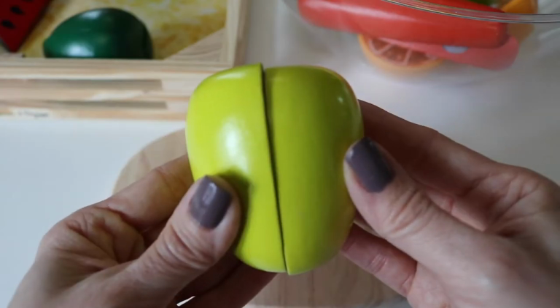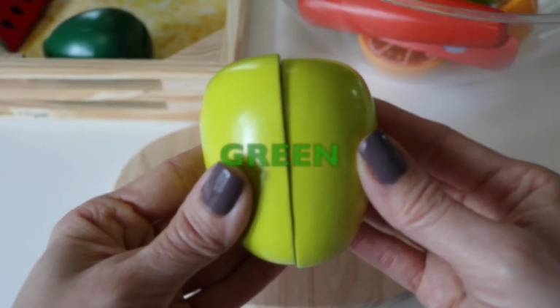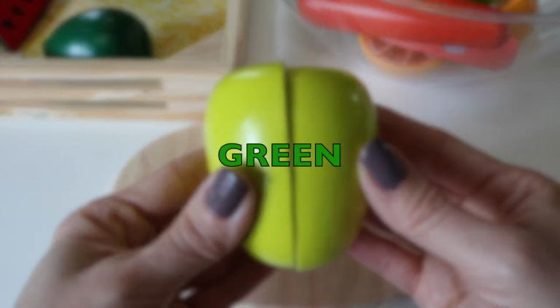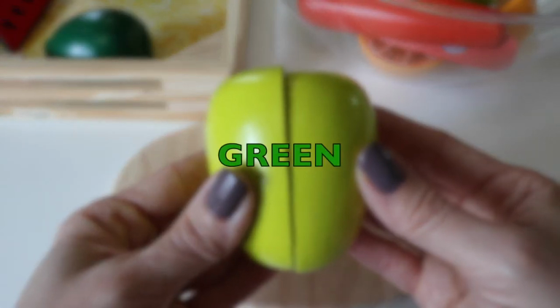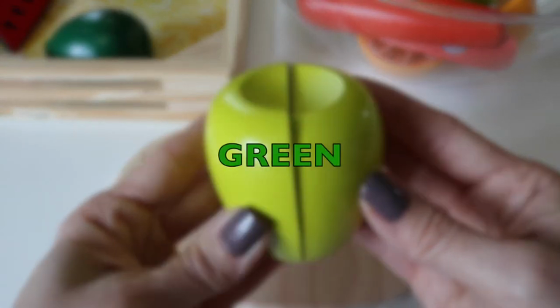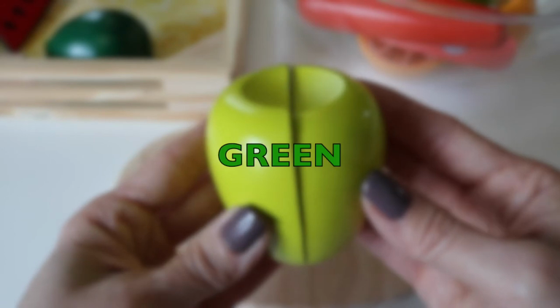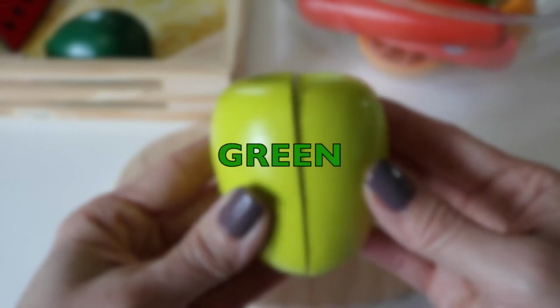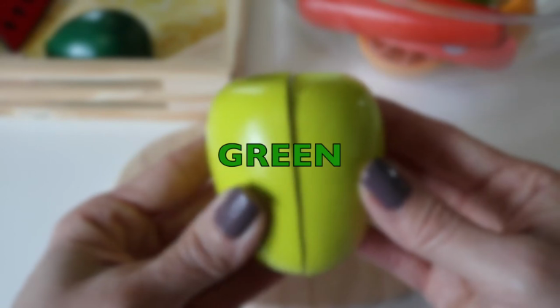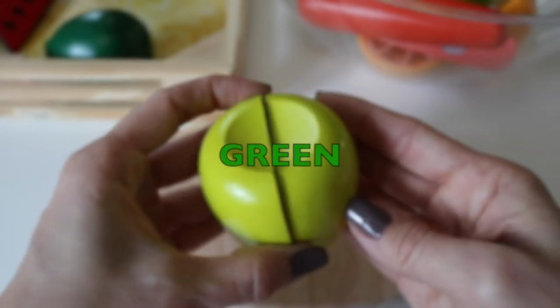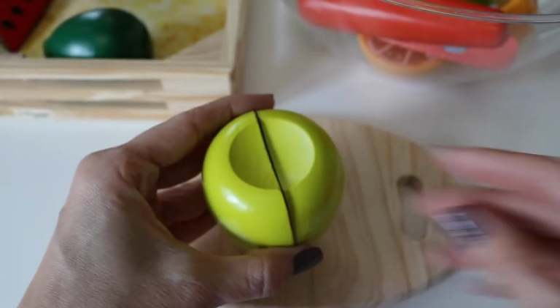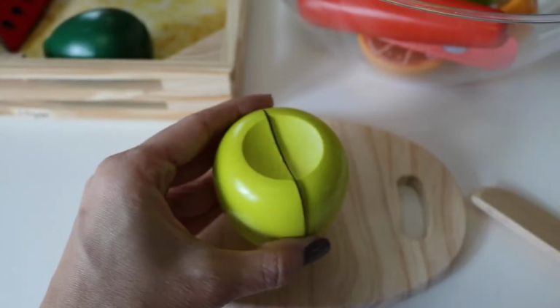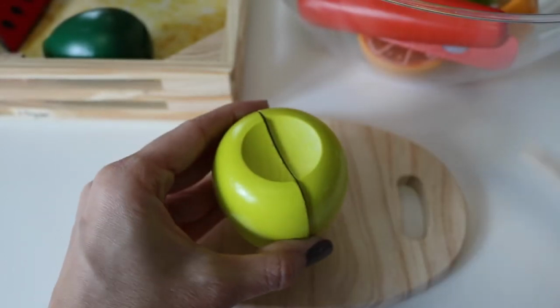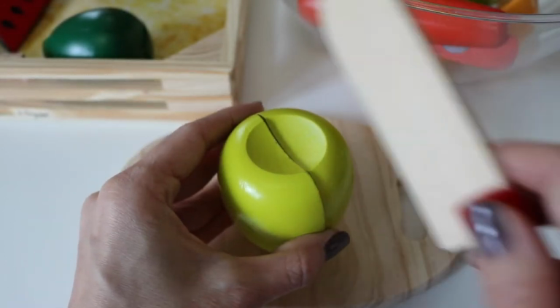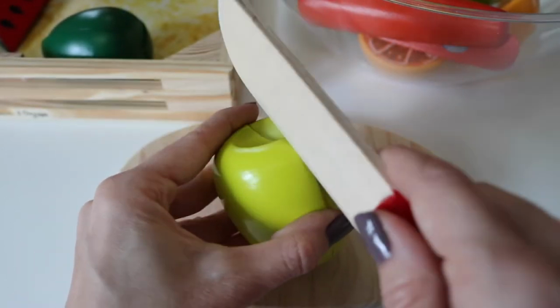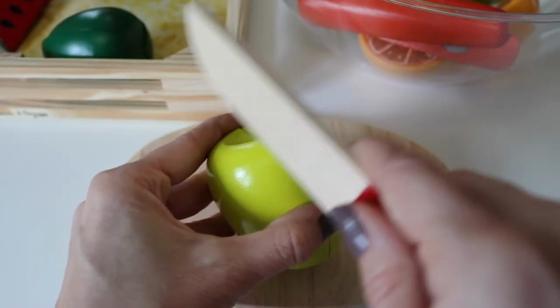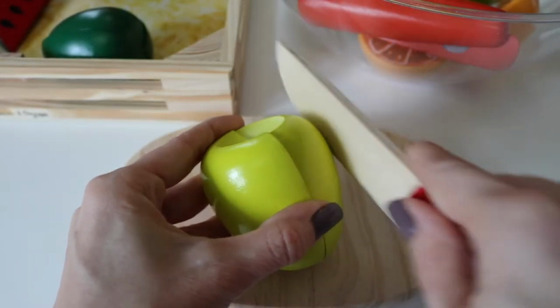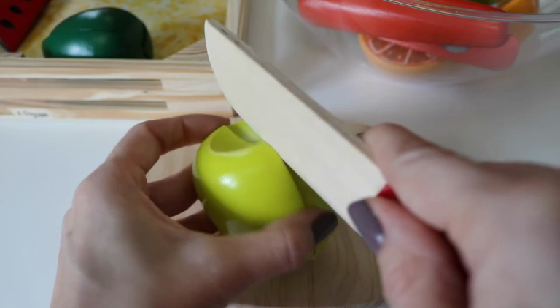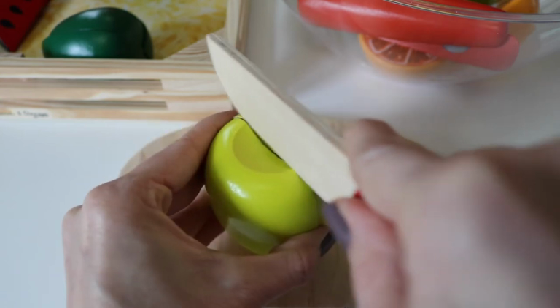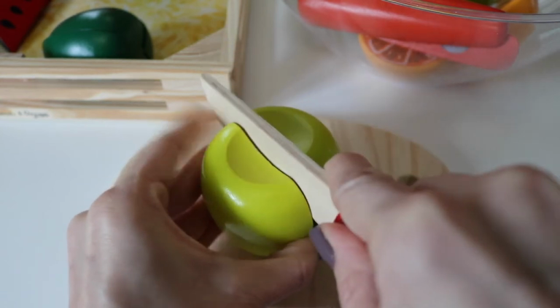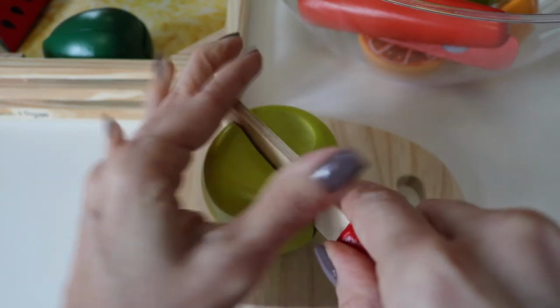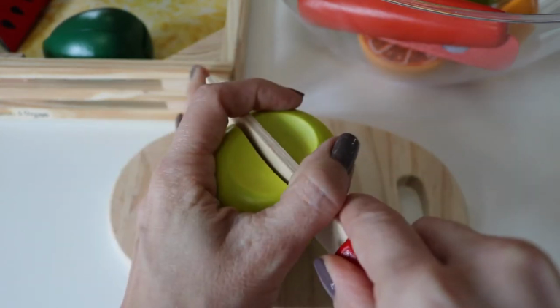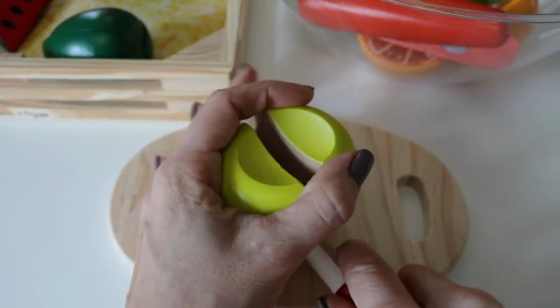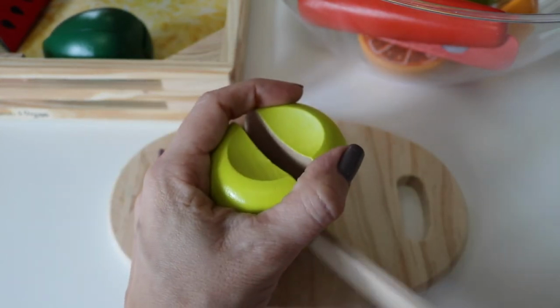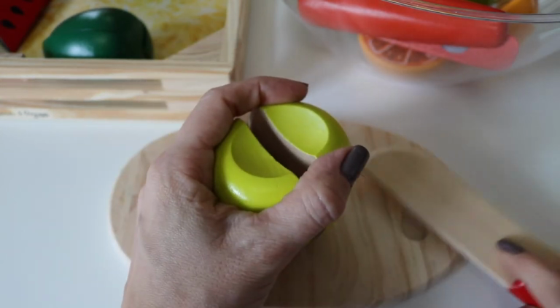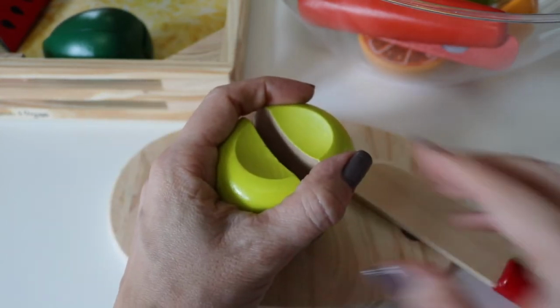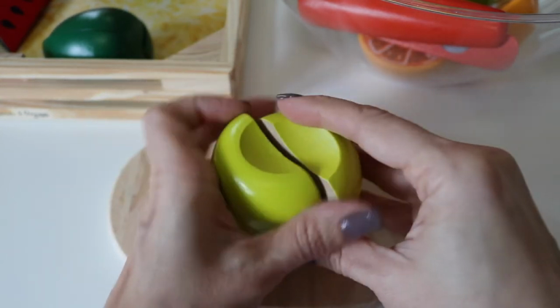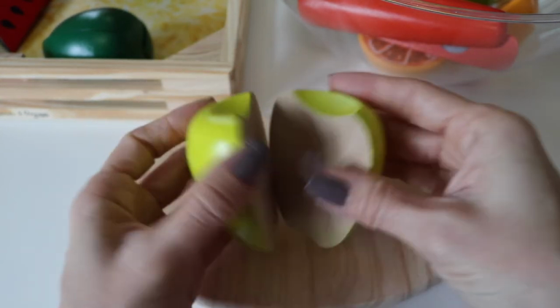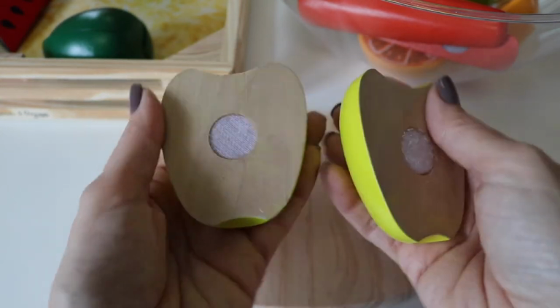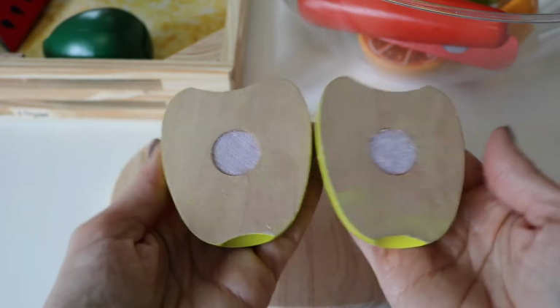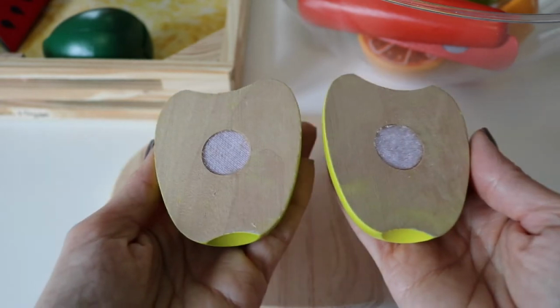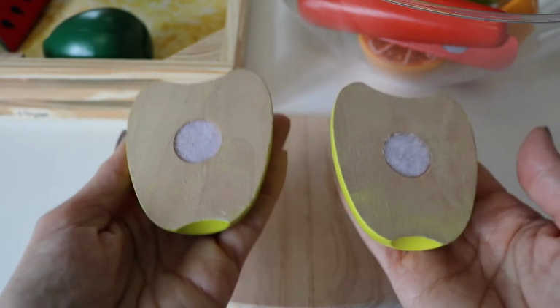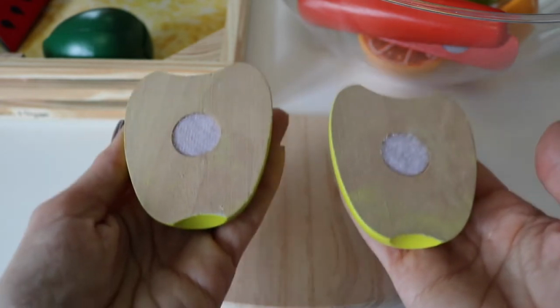Green apple. Cut it in half. Two equal parts.